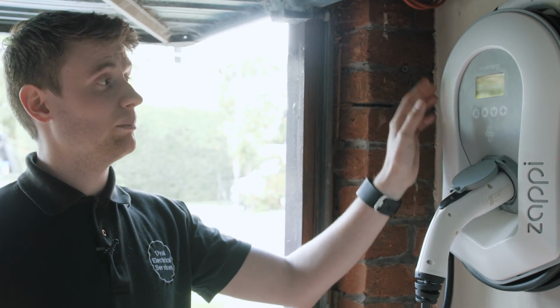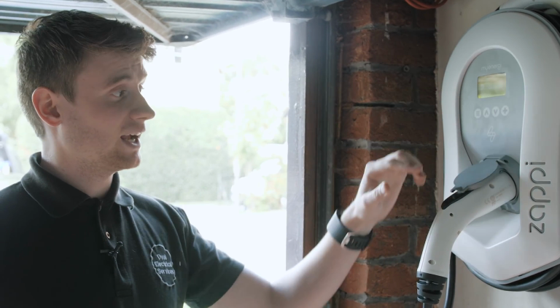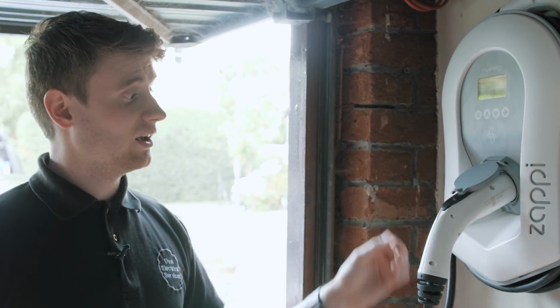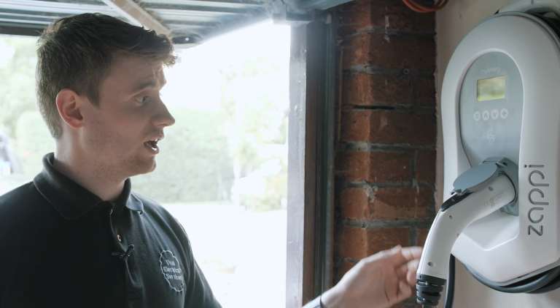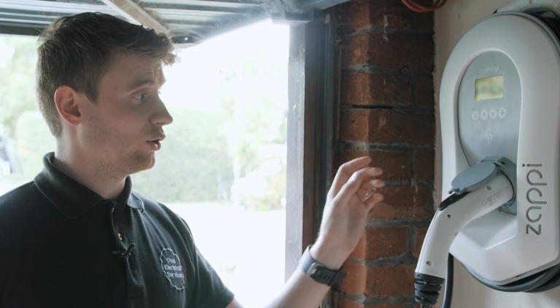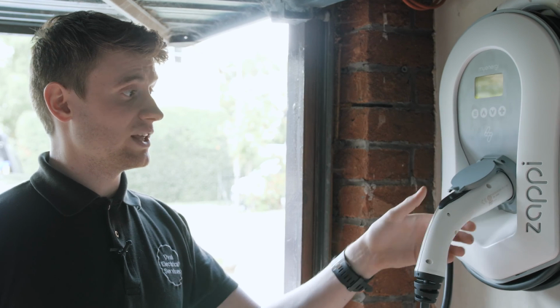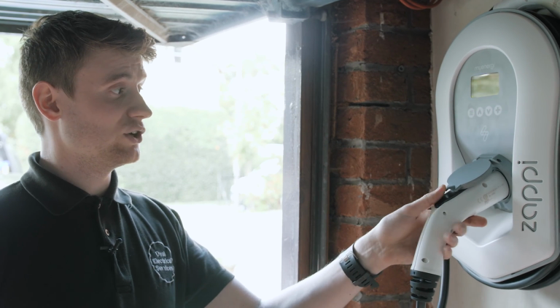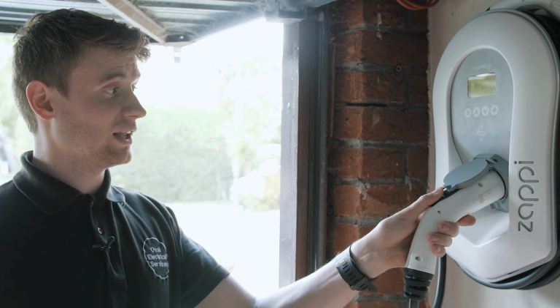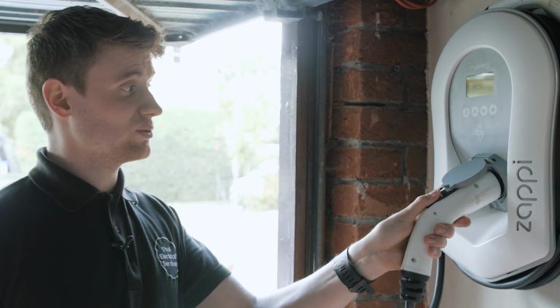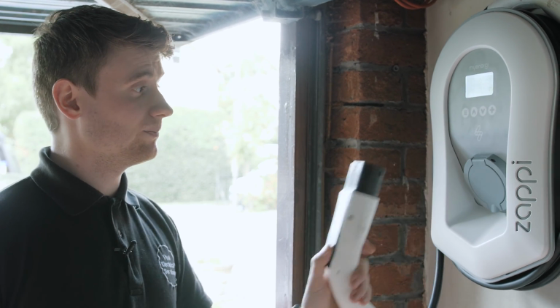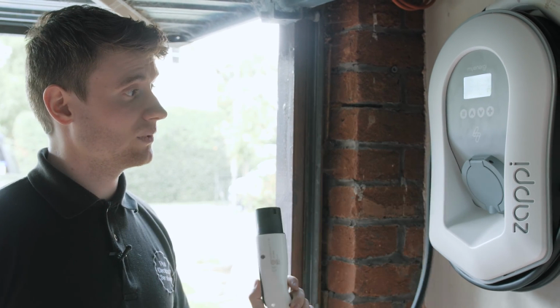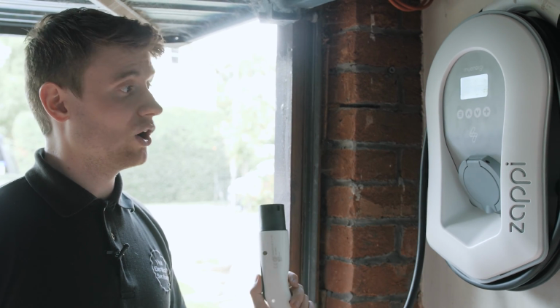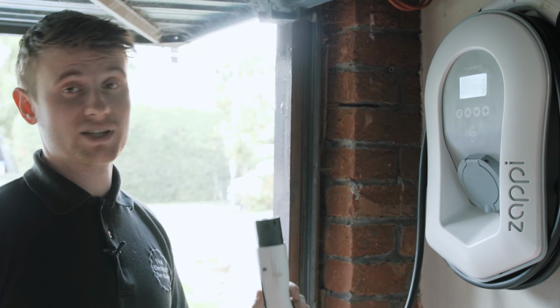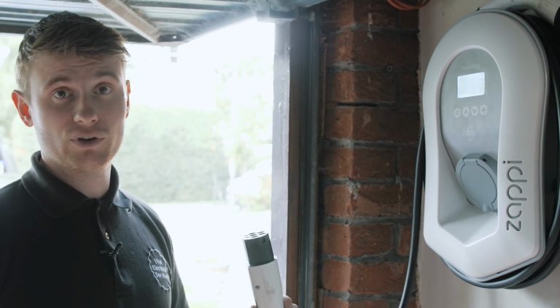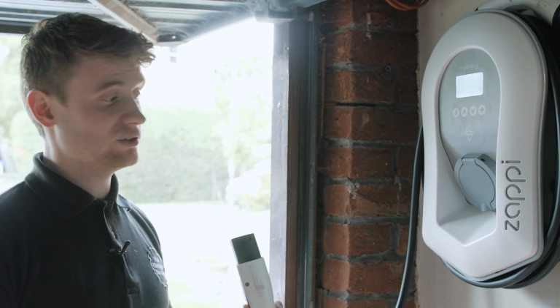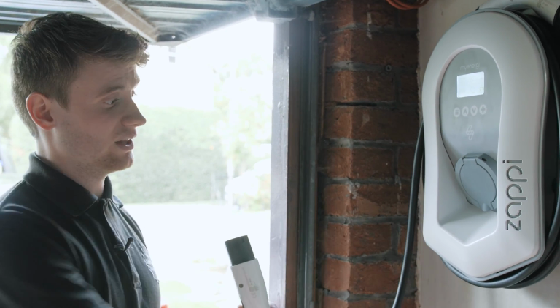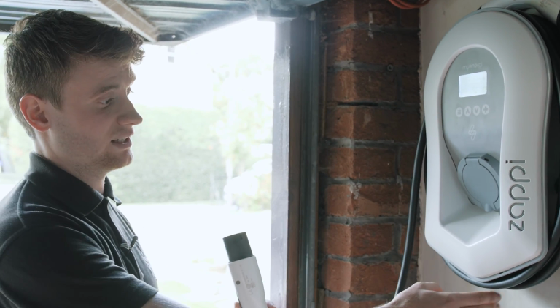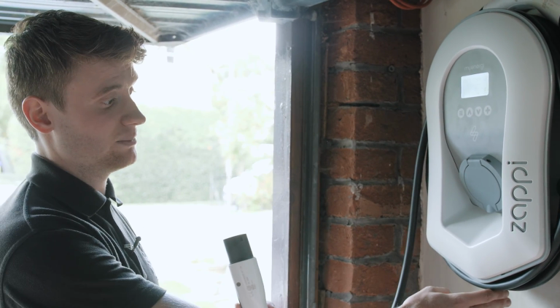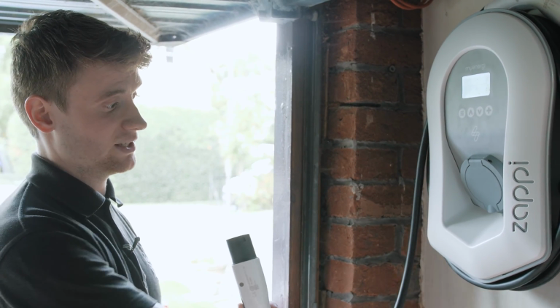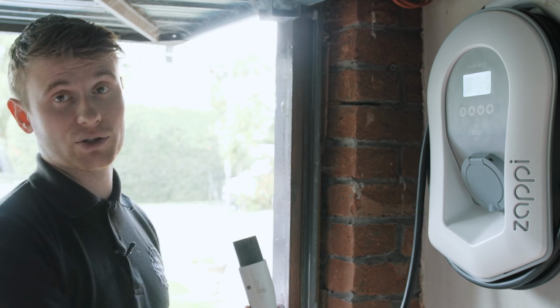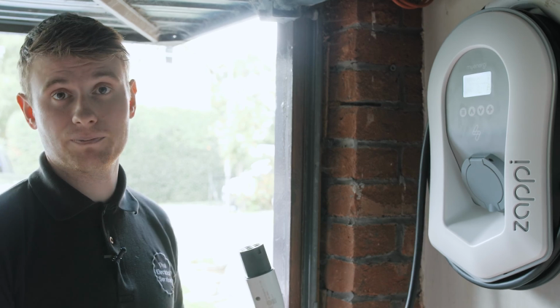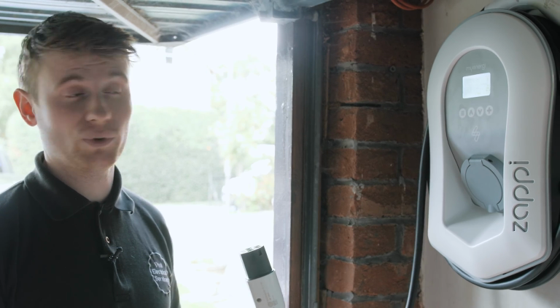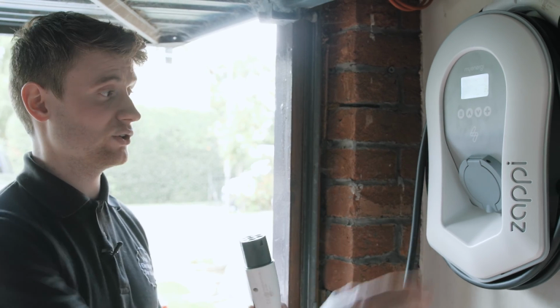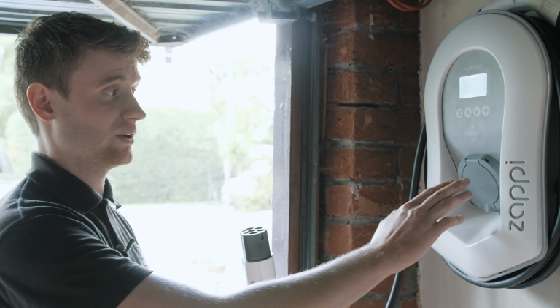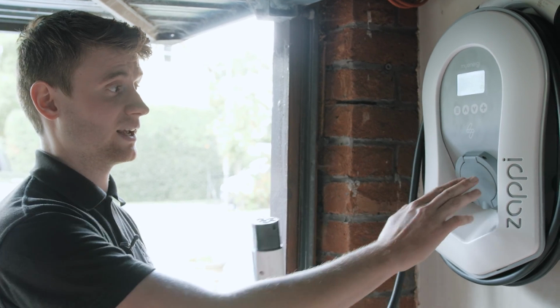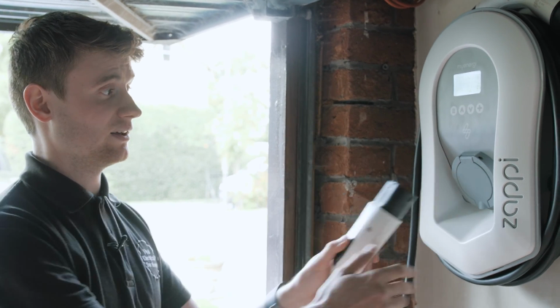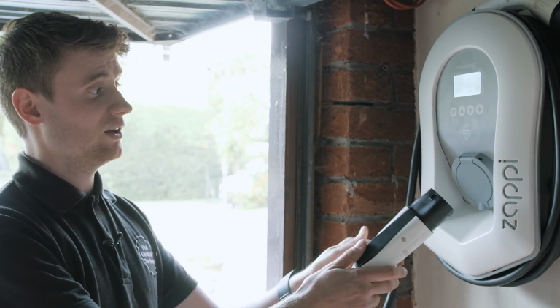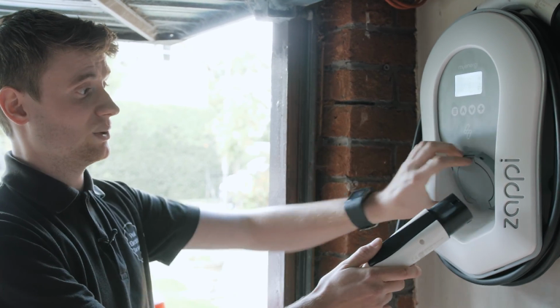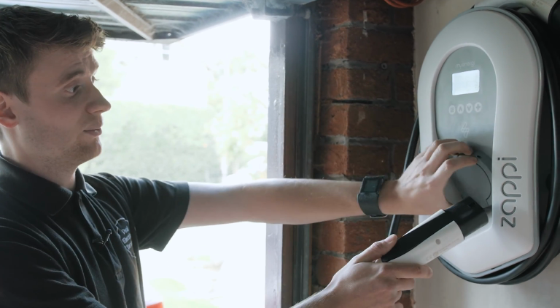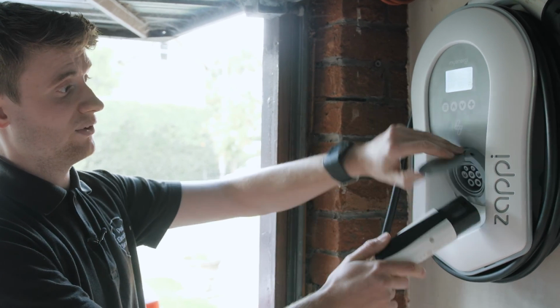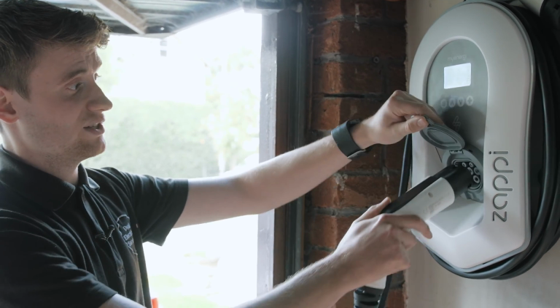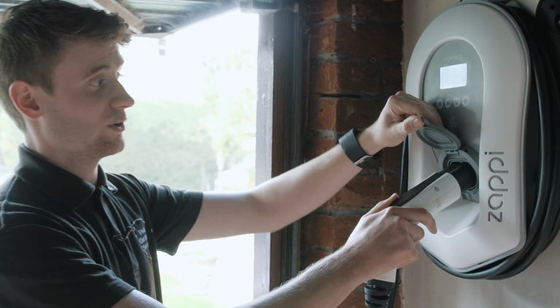The Zappi is available in white or black, and in an untethered version like this one, or a tethered version that has a lead built into the bottom with a holster at the back to allow for easy storage.